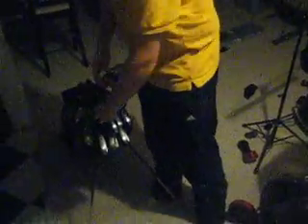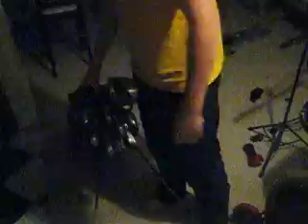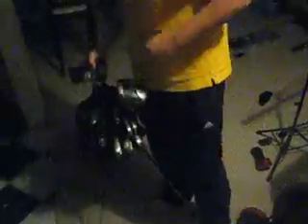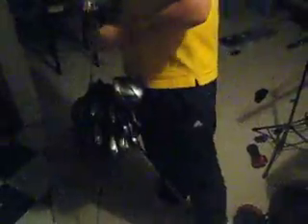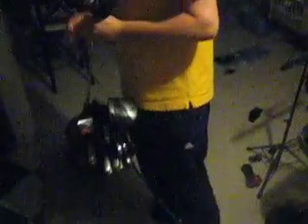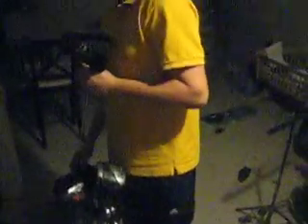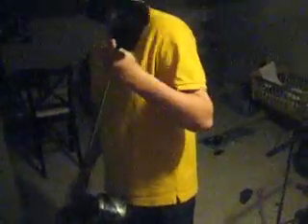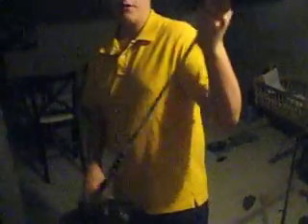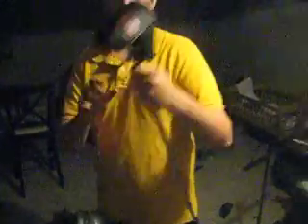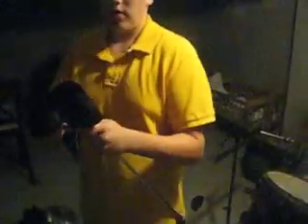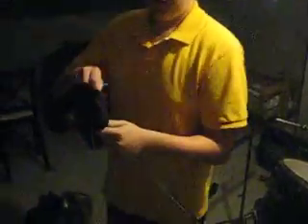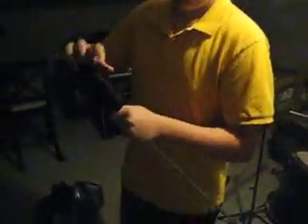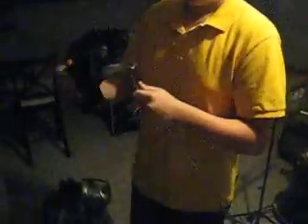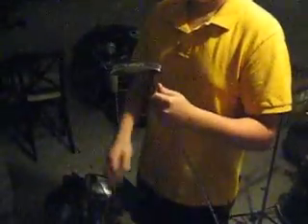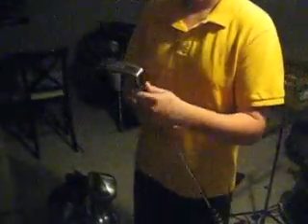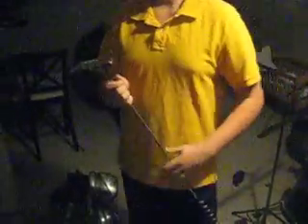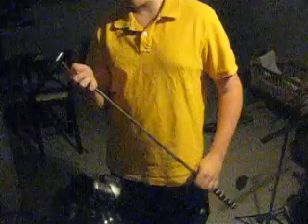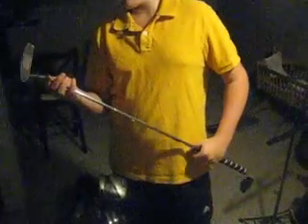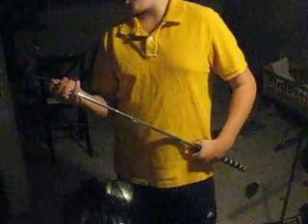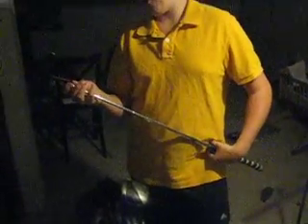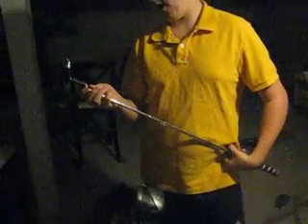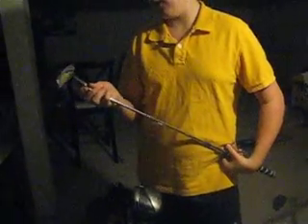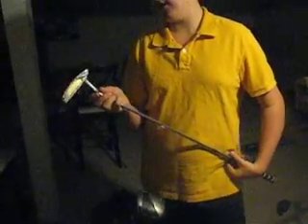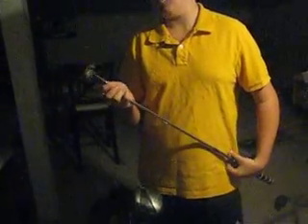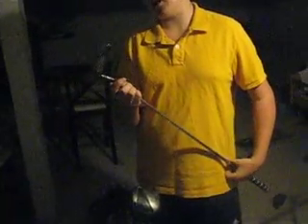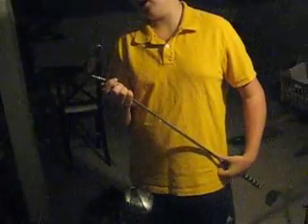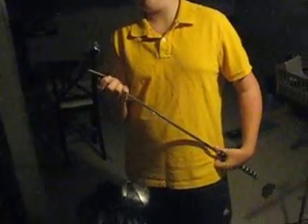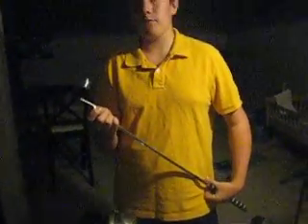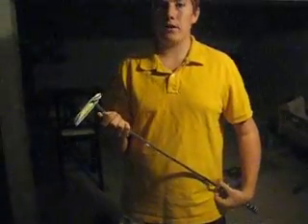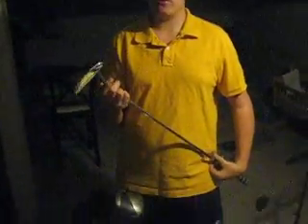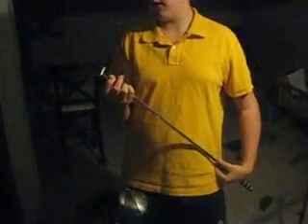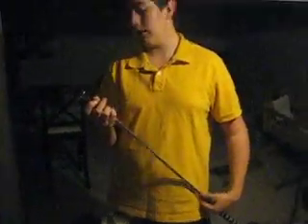I have a Dunlop putter, Dunlop Brass Enhanced 34 inch. I love it. I'm hopefully going to get a new TaylorMade putter or Odyssey putter.